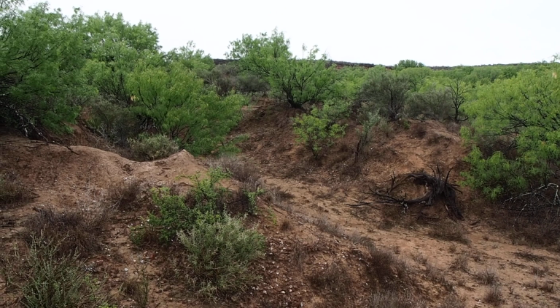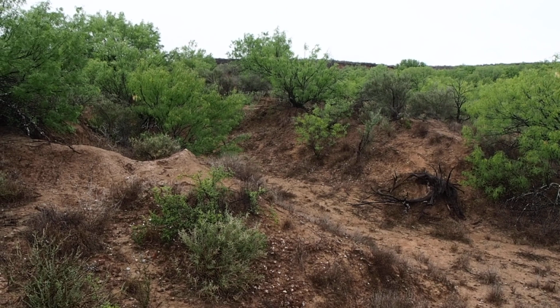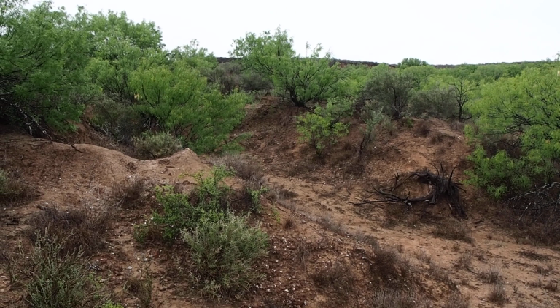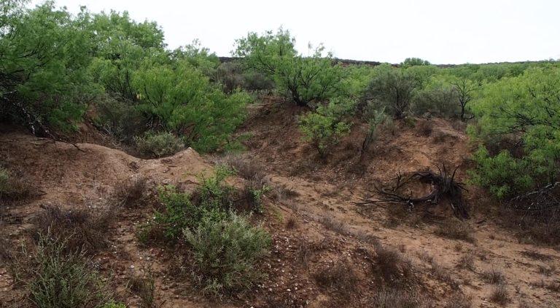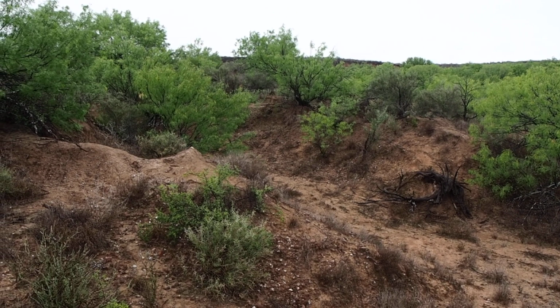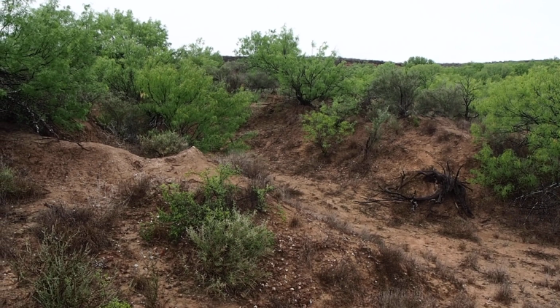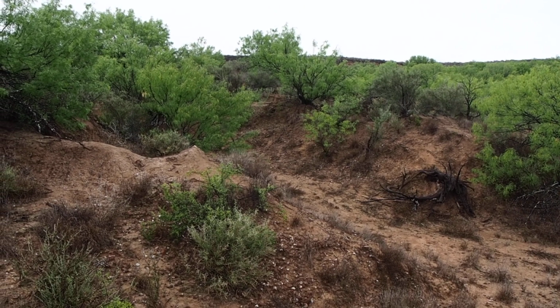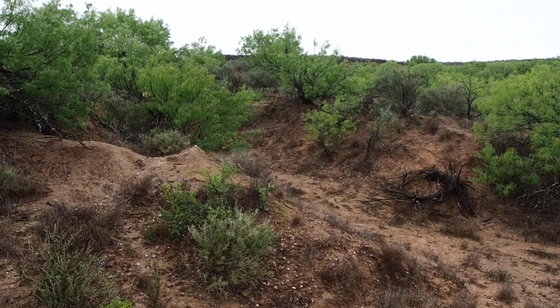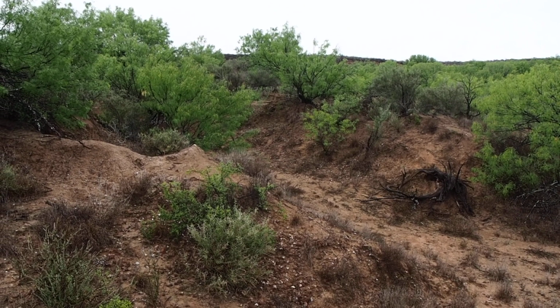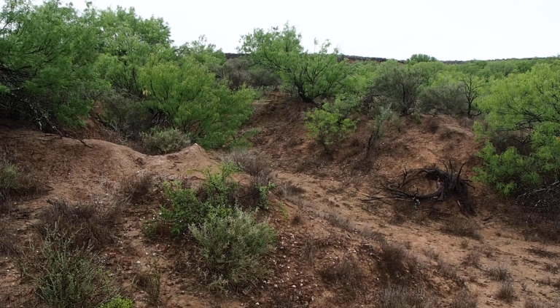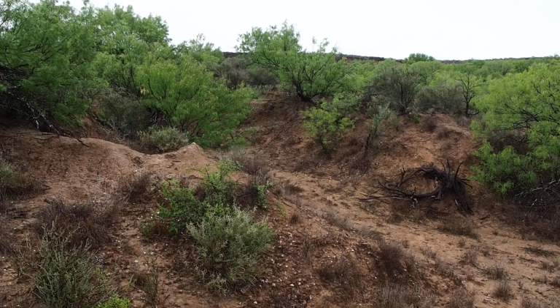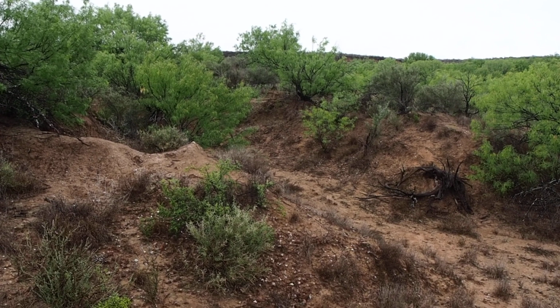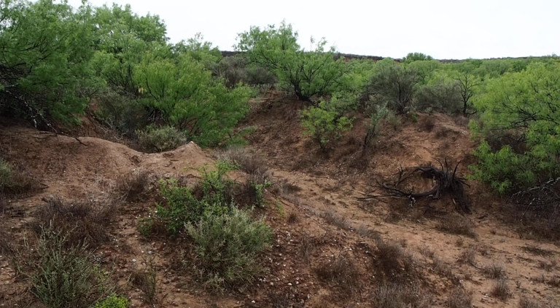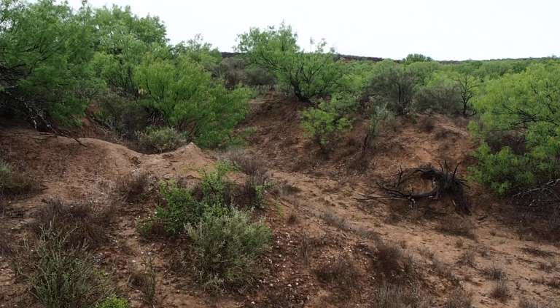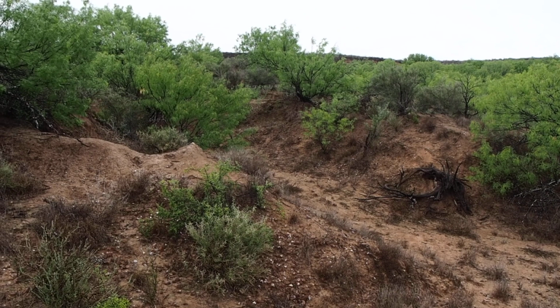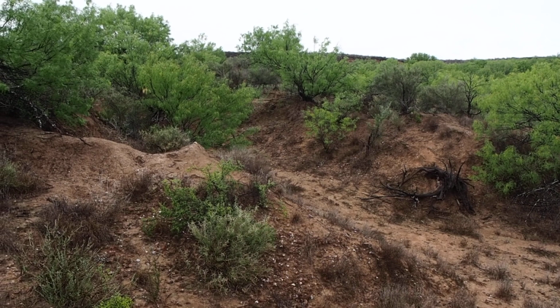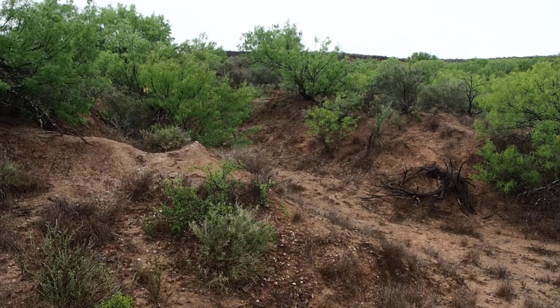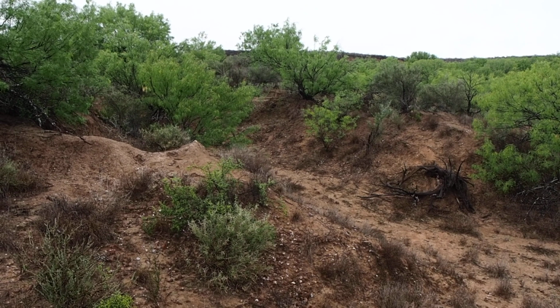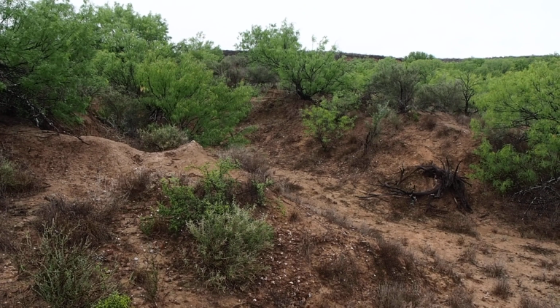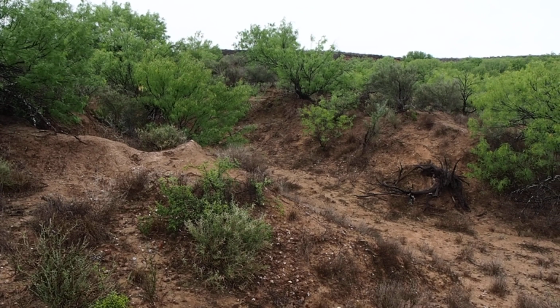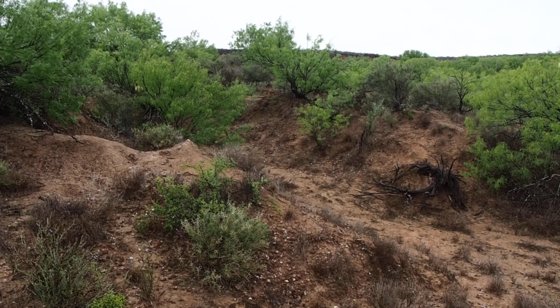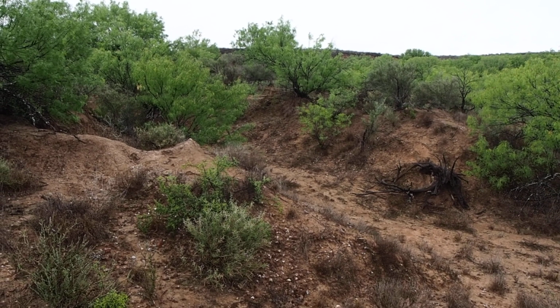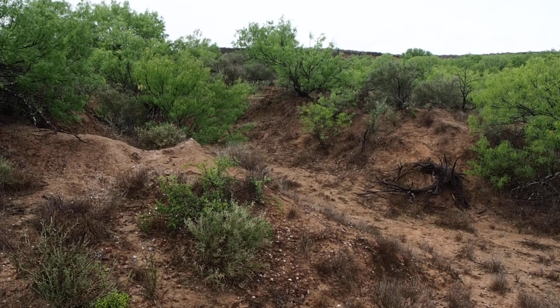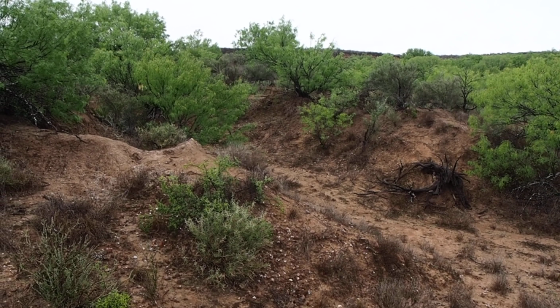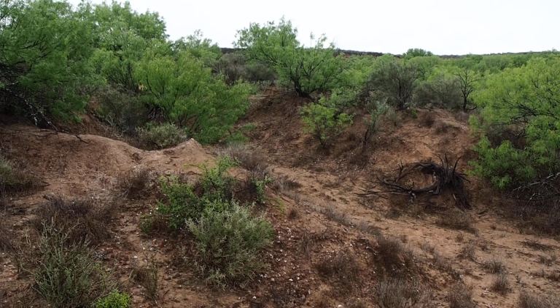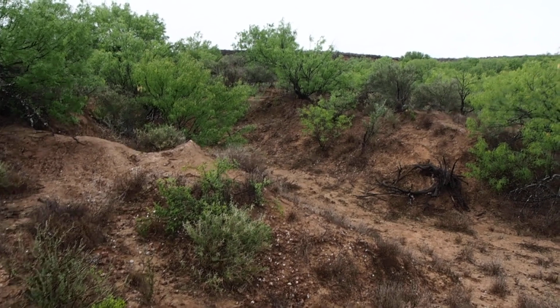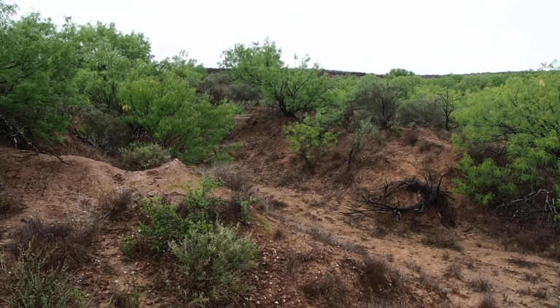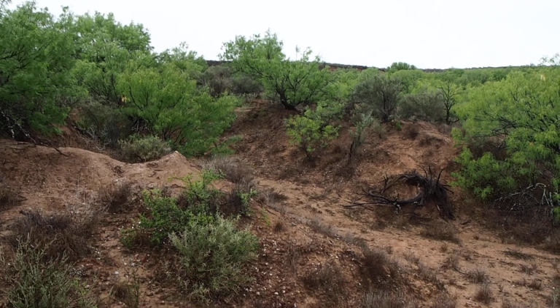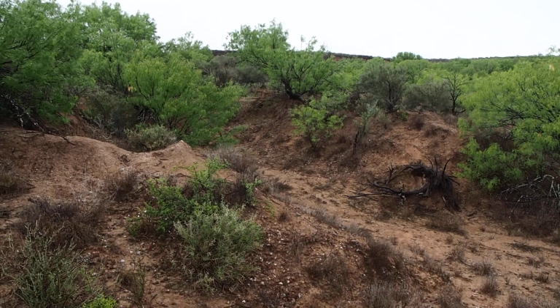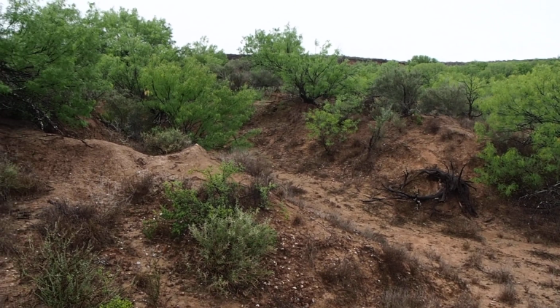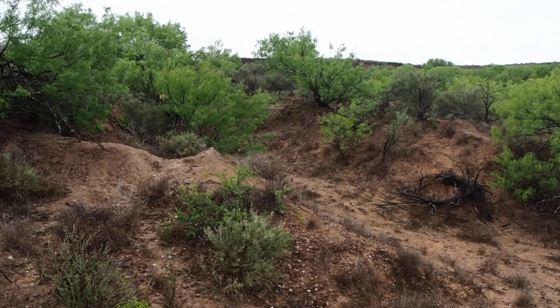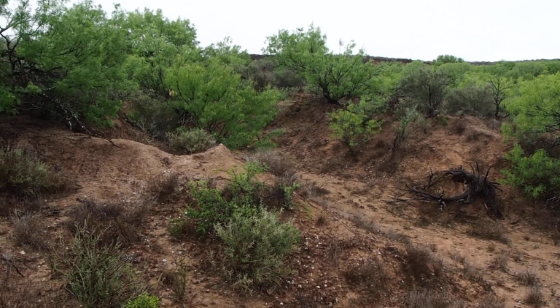I'm here in archaeological site LBR 229-03 in Lobota Ranch near Laredo, Texas. It's April the 4th, 2020 and it's 6:55 p.m.